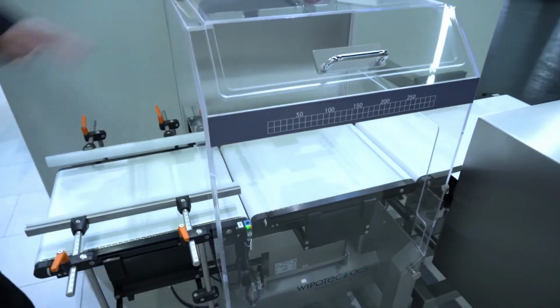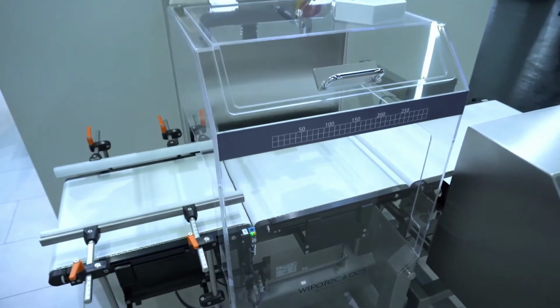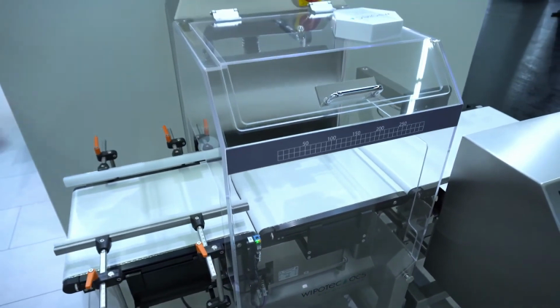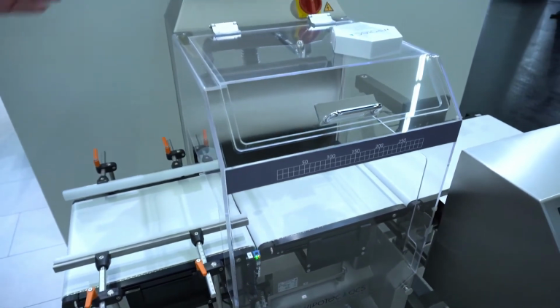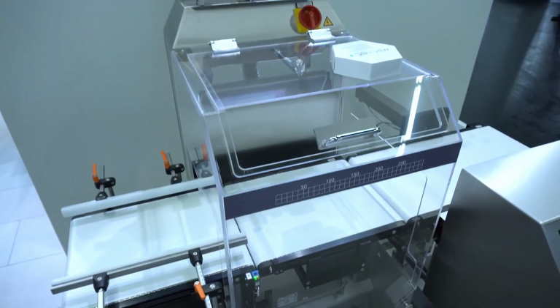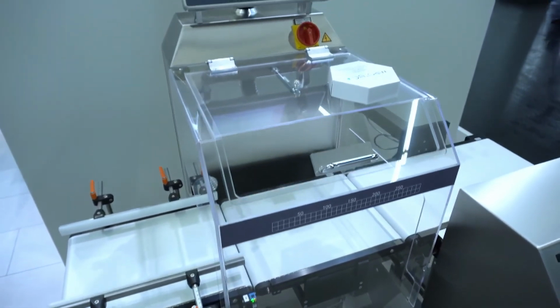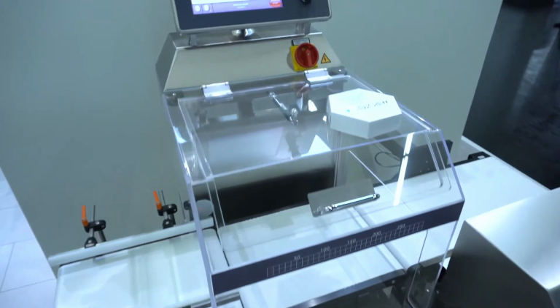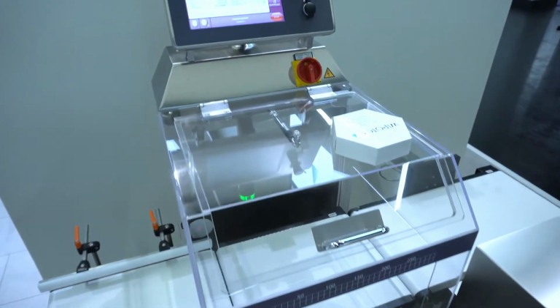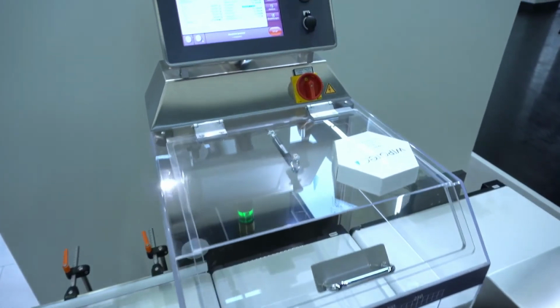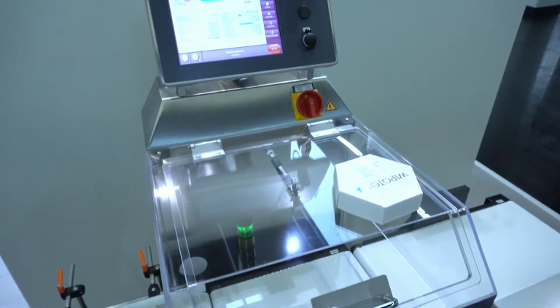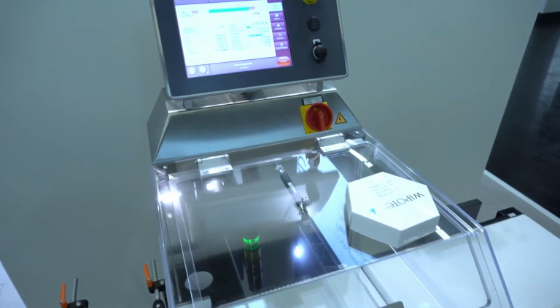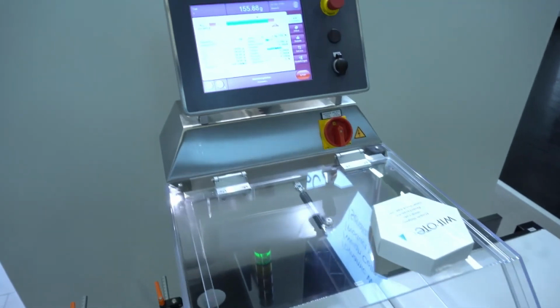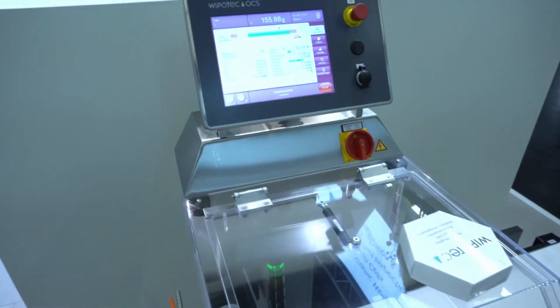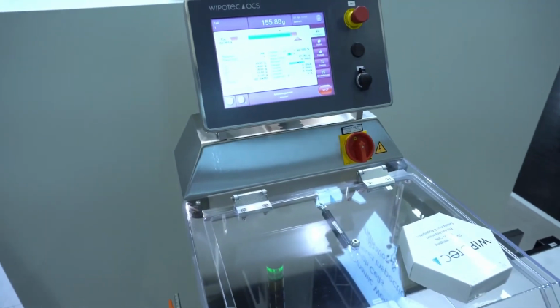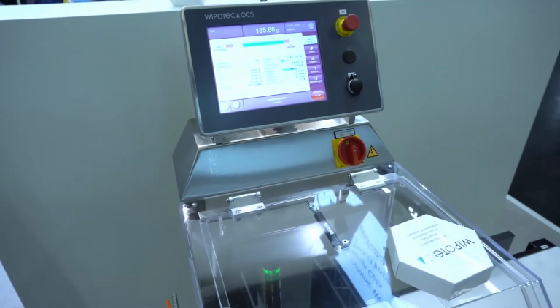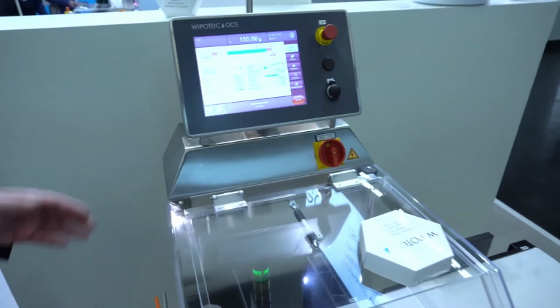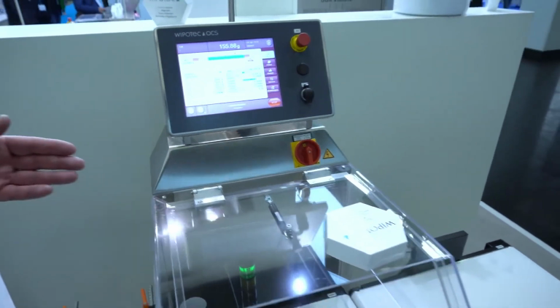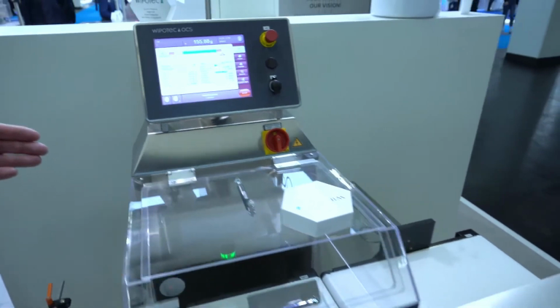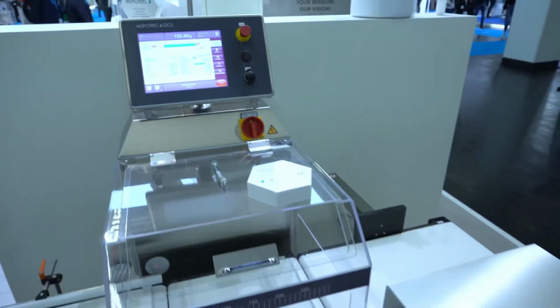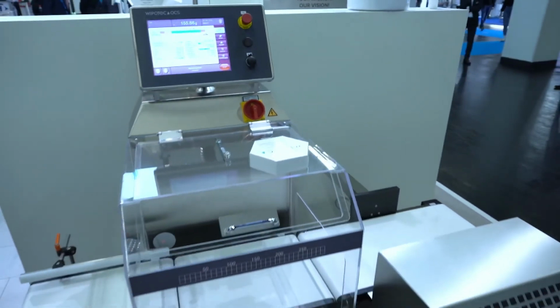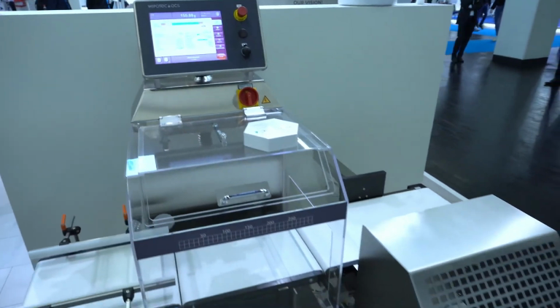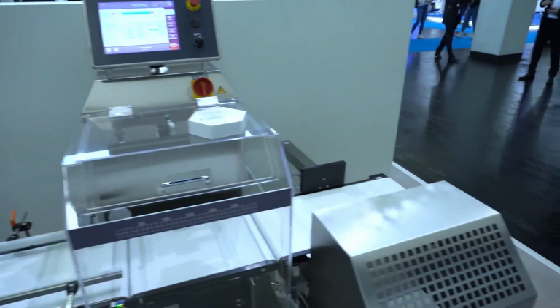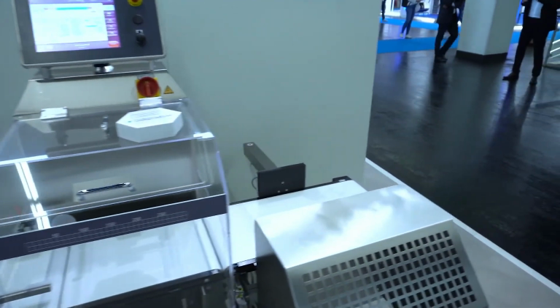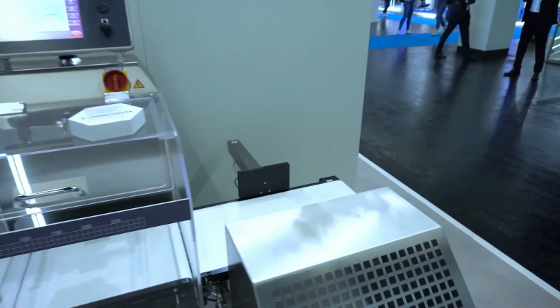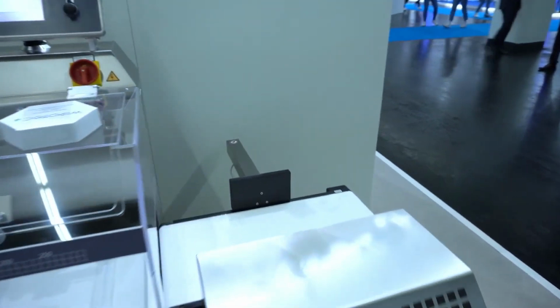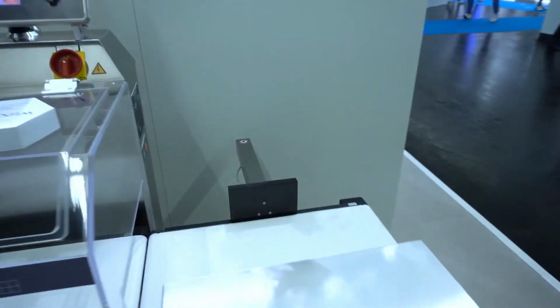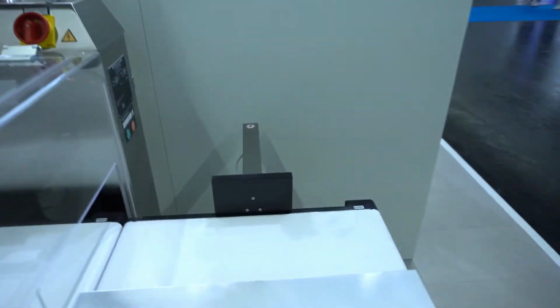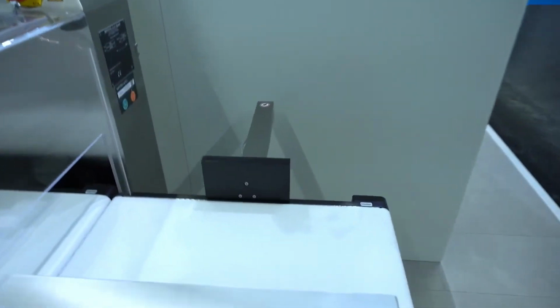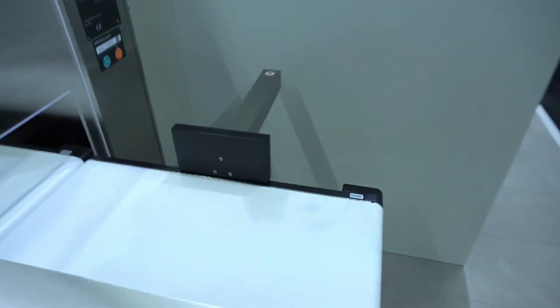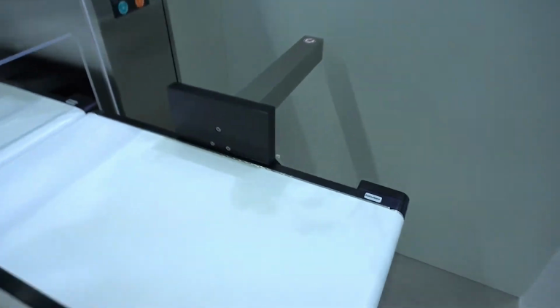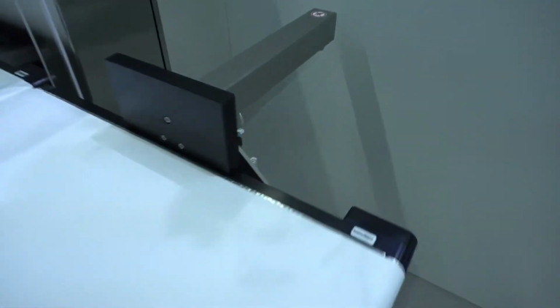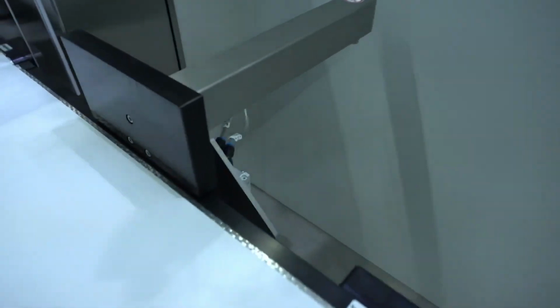On this checkweigher you can also get different sorting devices. On this machine we have a pusher system, and you can also get it with air blasts or with different swing gates, etc.